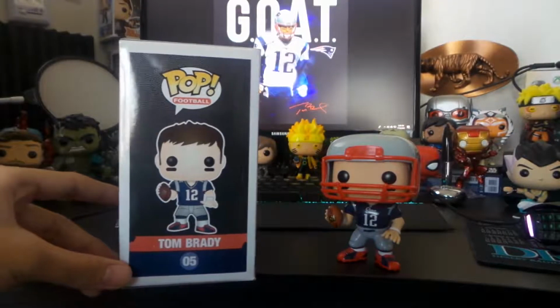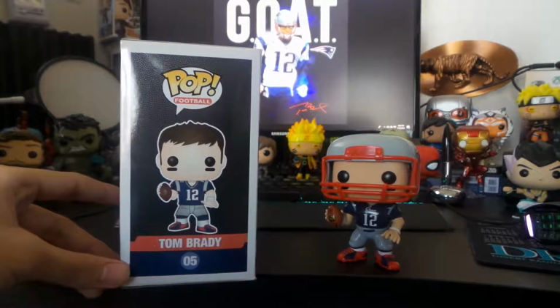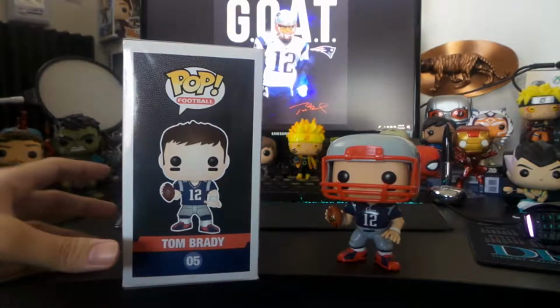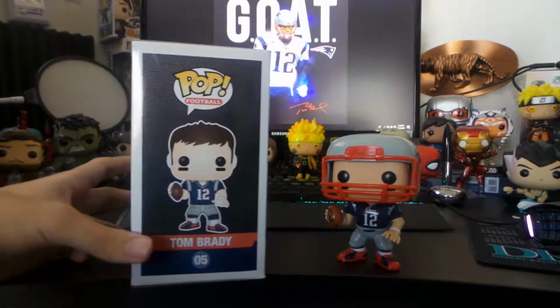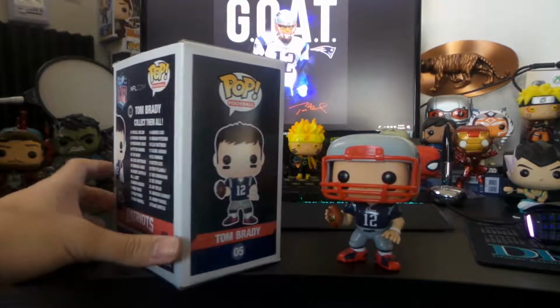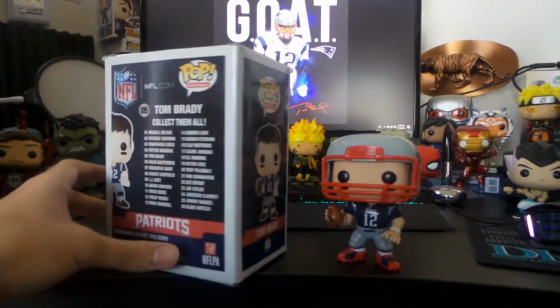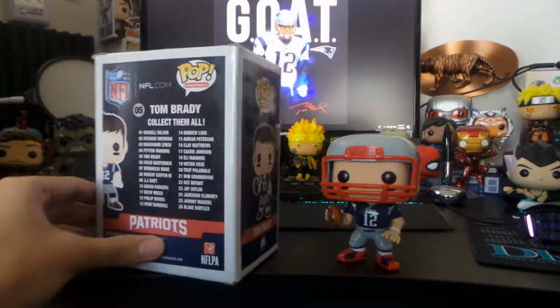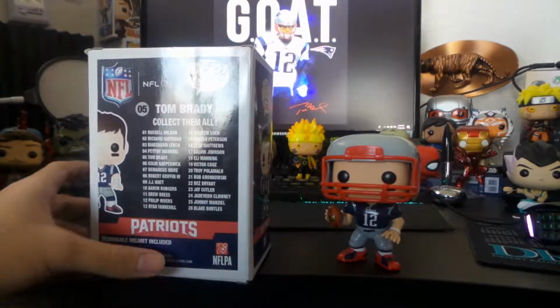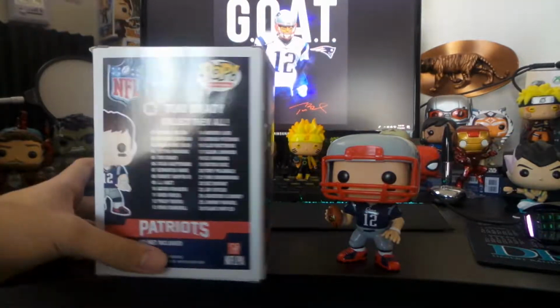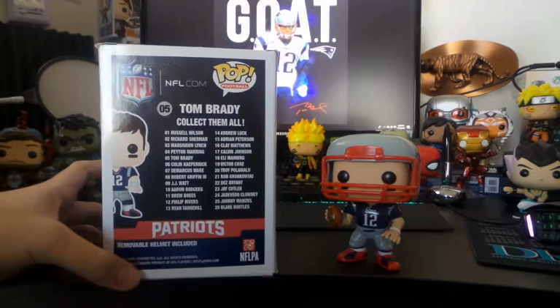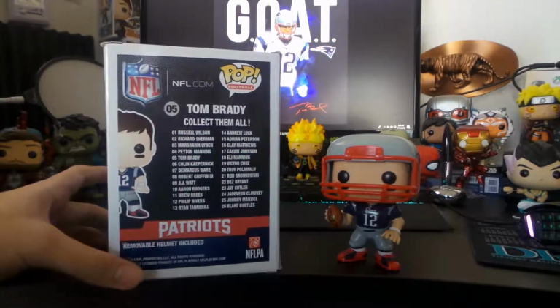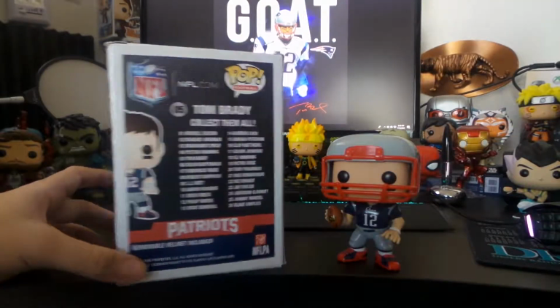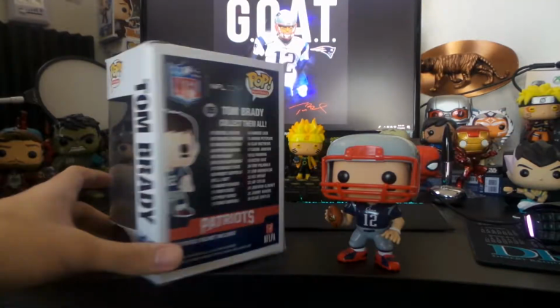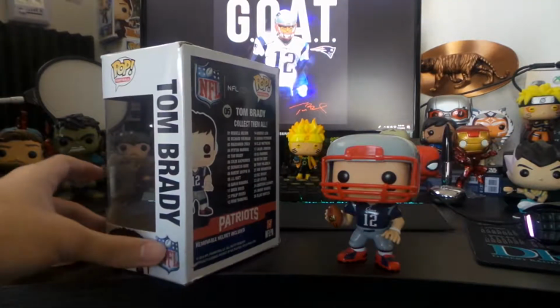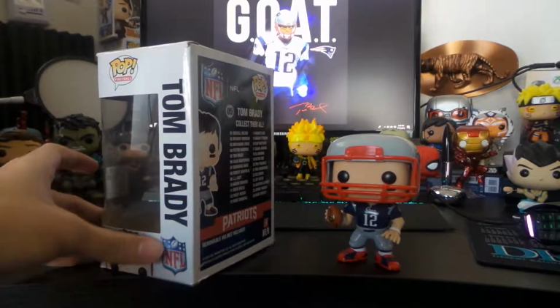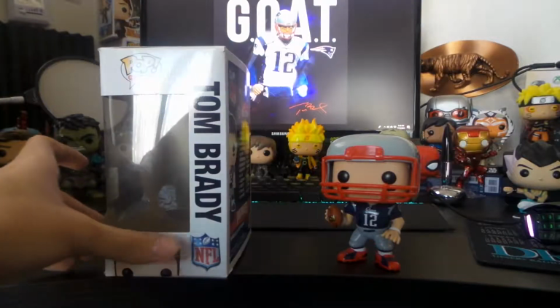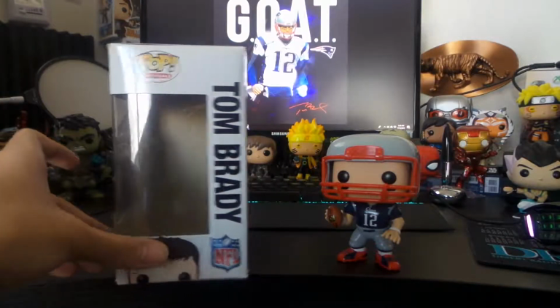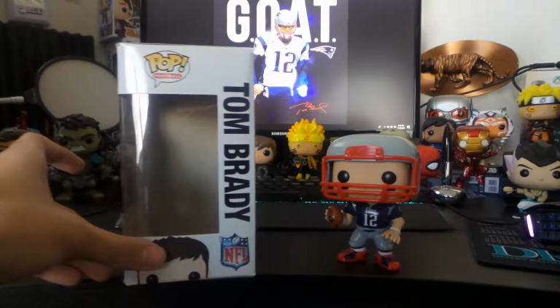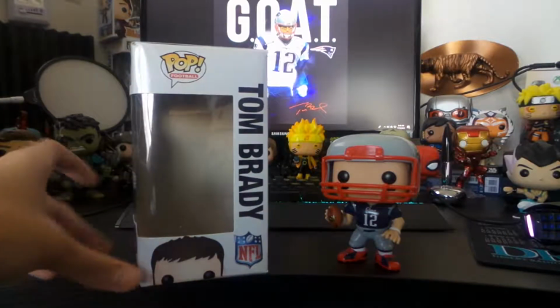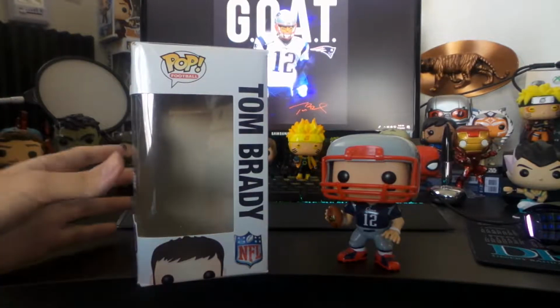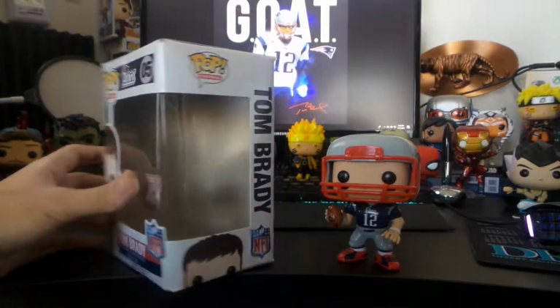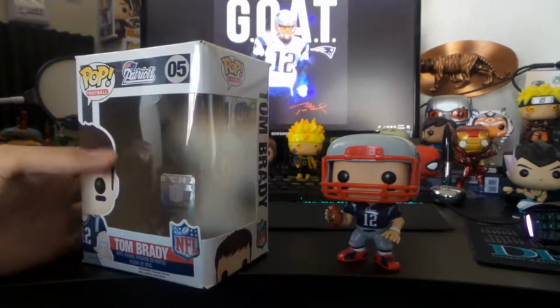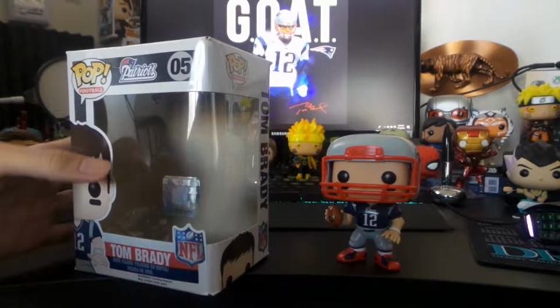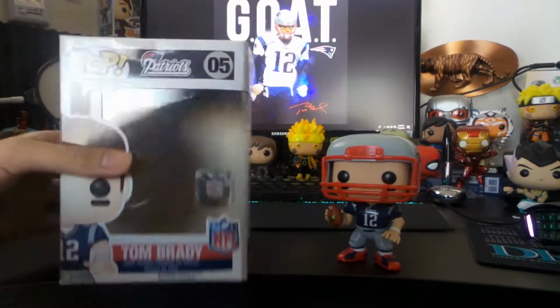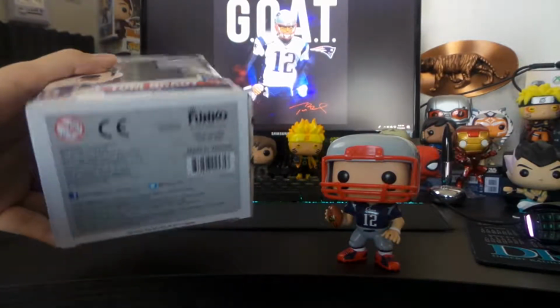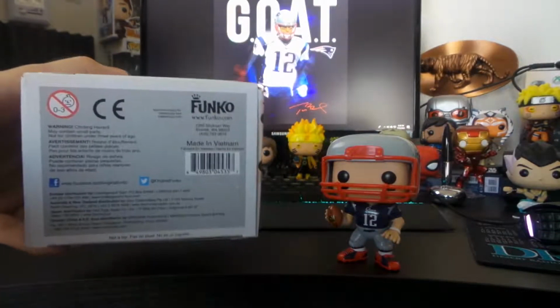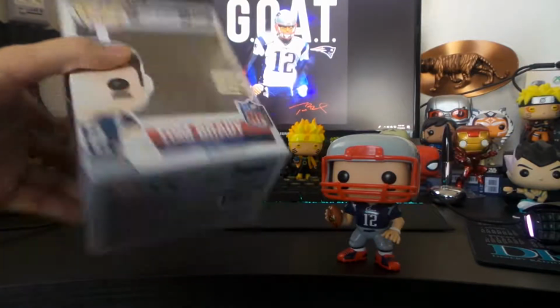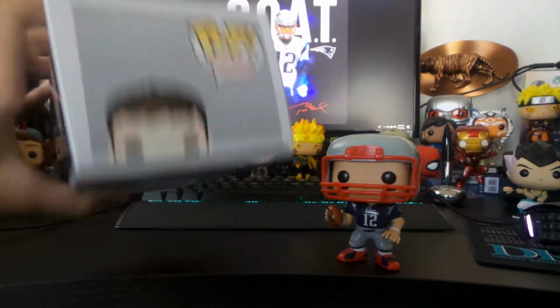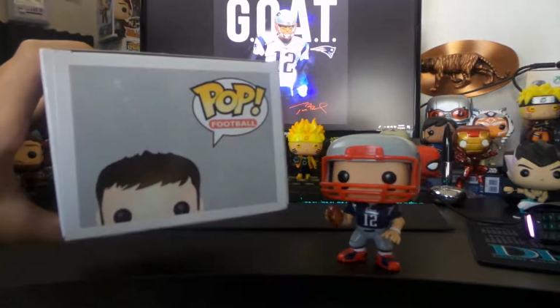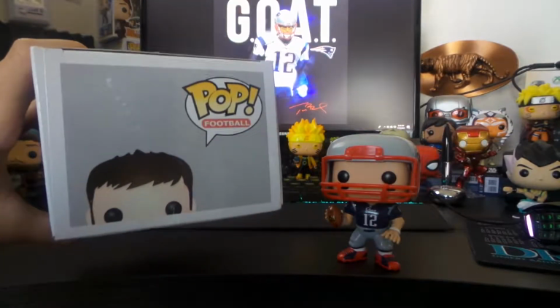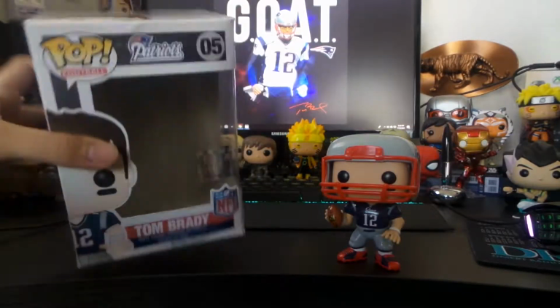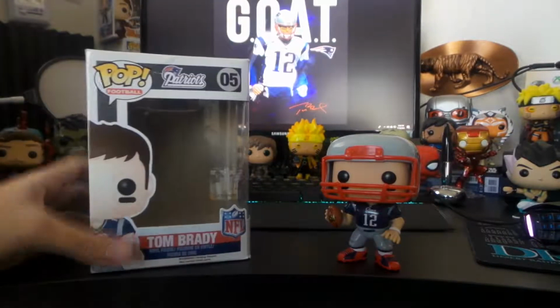Obviously it came on discount. I should have waited for a better box, because later on his IG I saw that he got a better box. But that would have cost more. But yeah, that's the box.